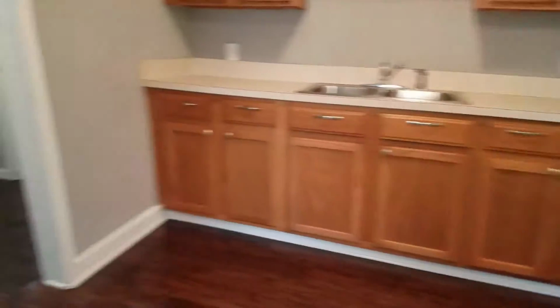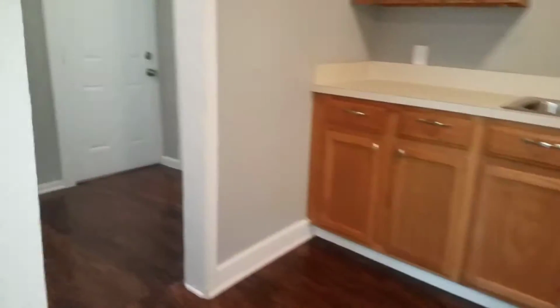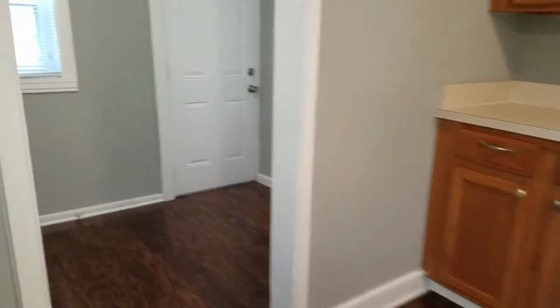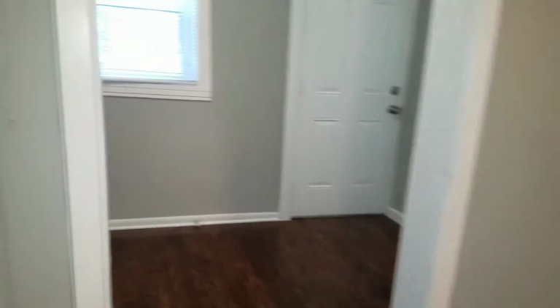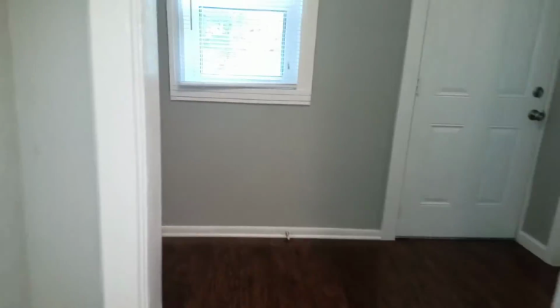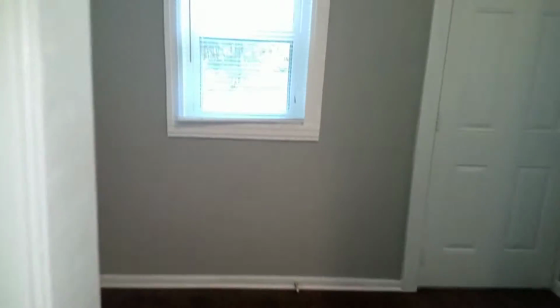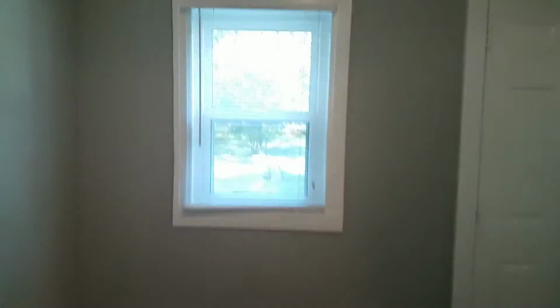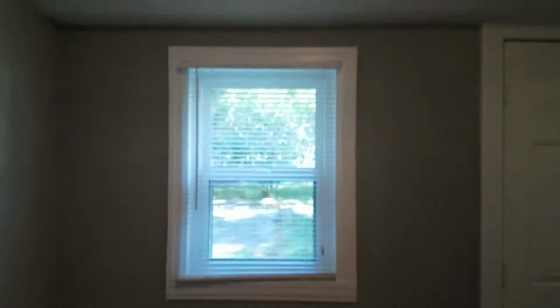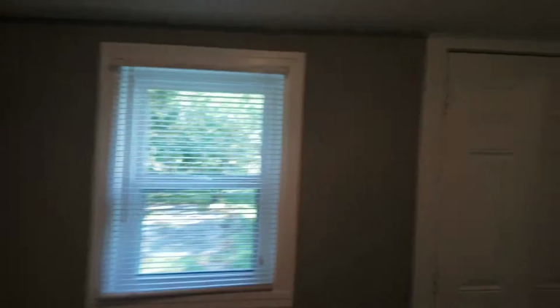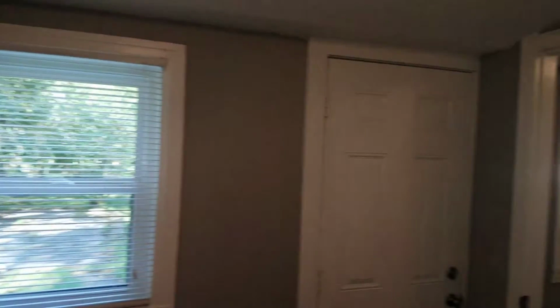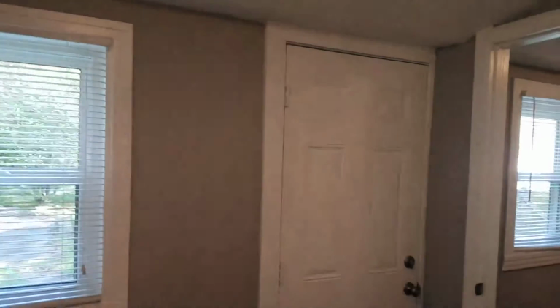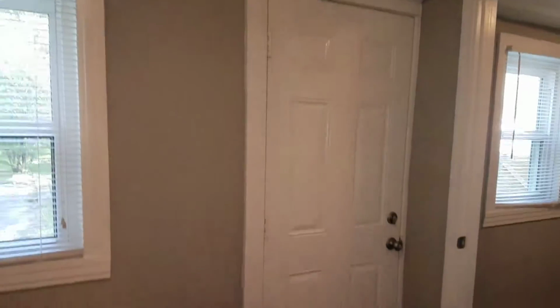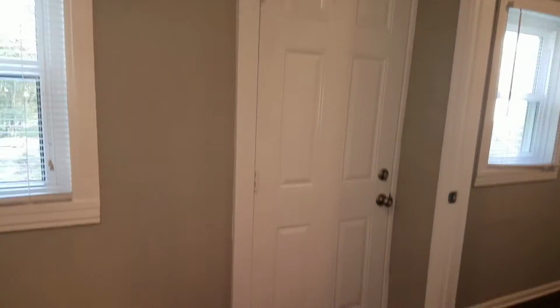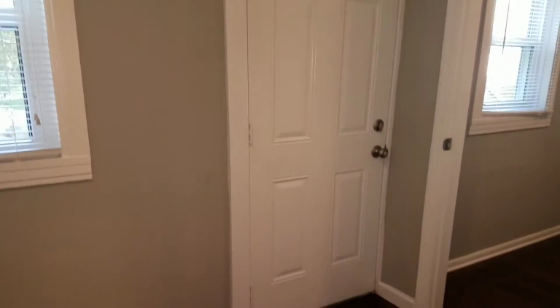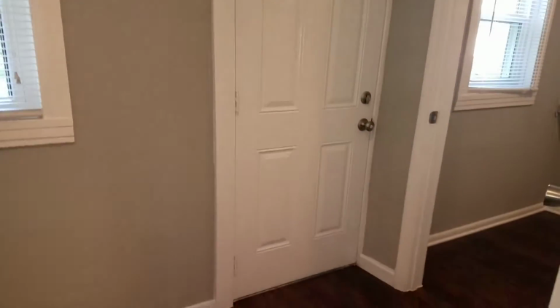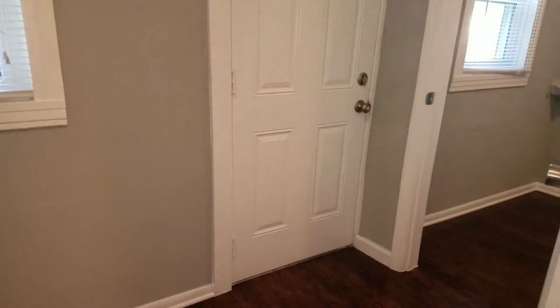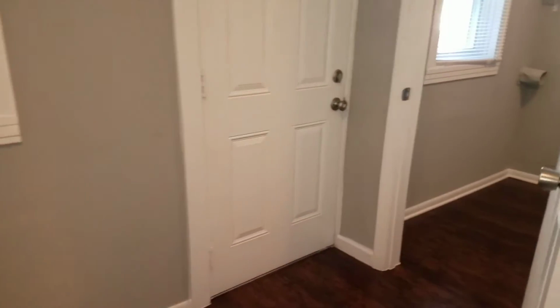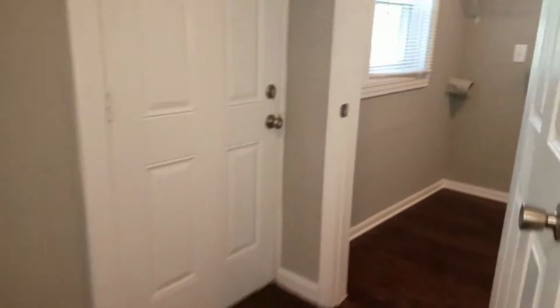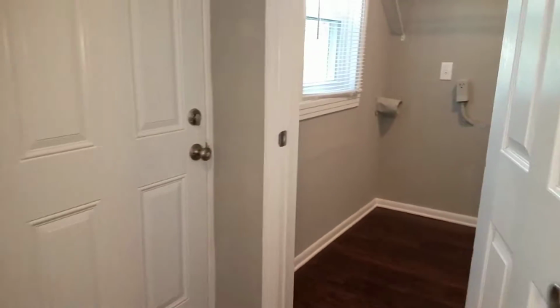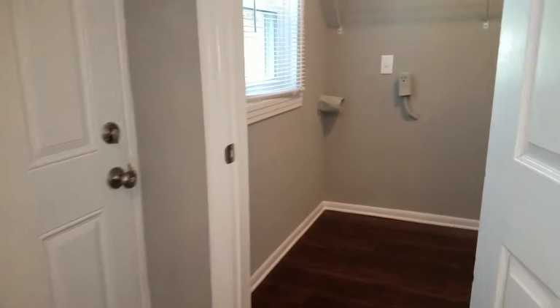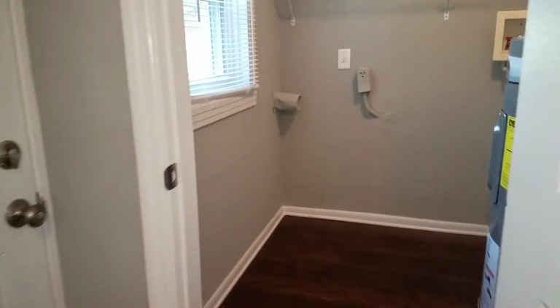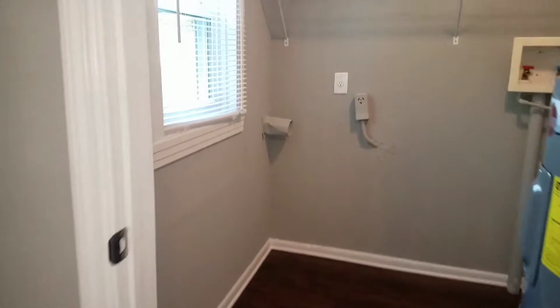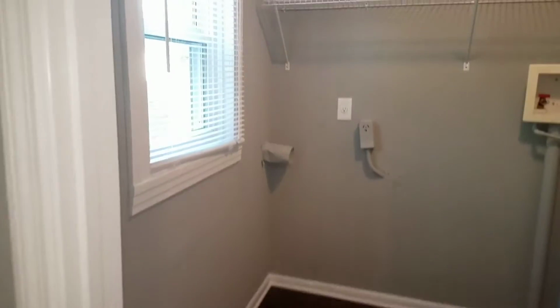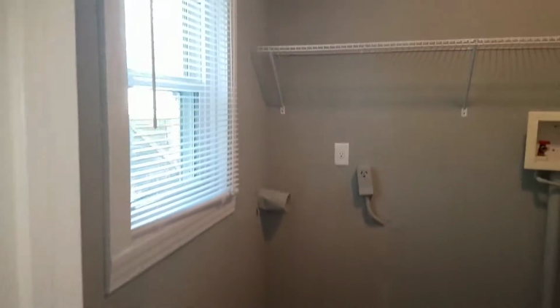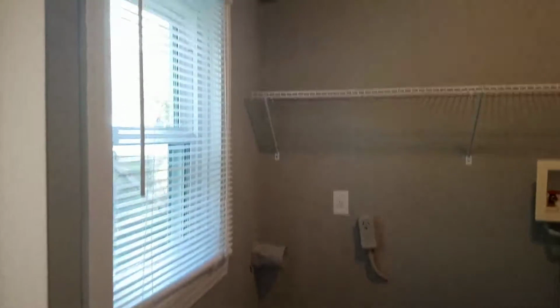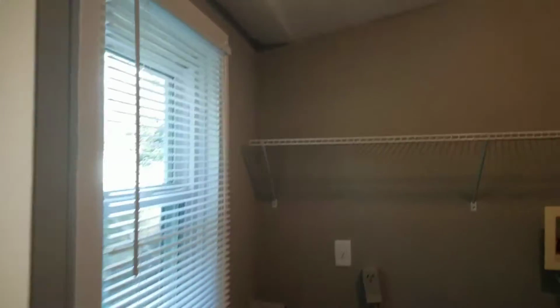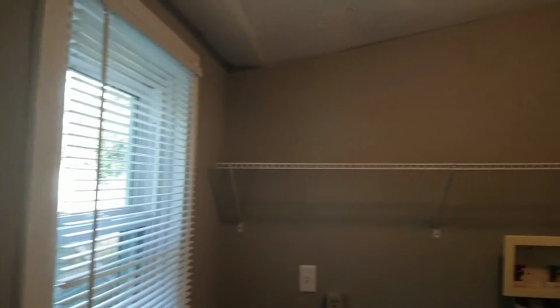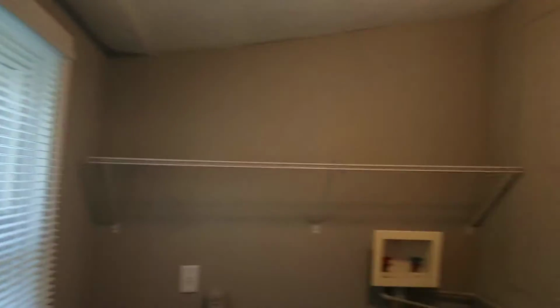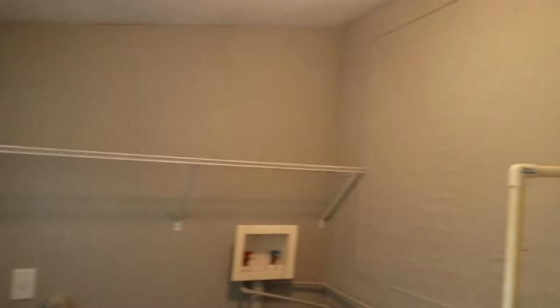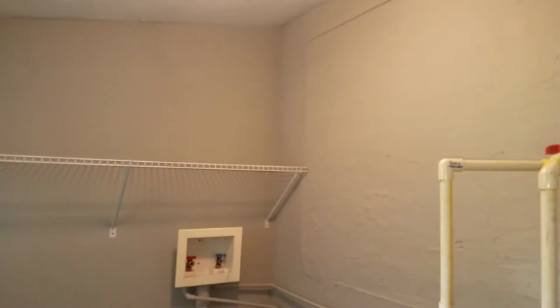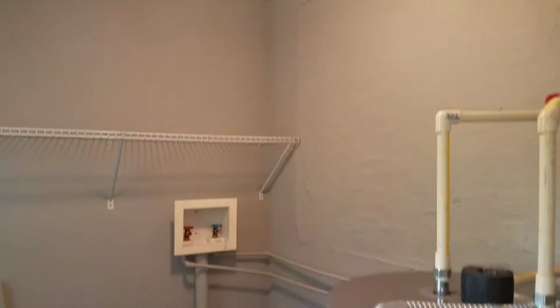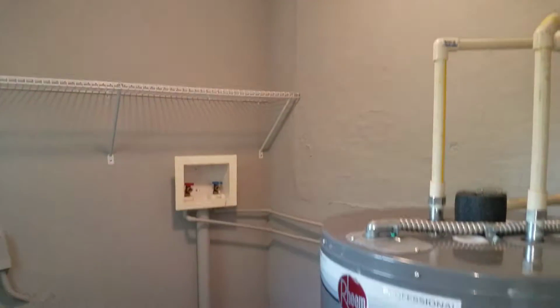Behind the kitchen you have access to your backyard as well as your utility room with washer/dryer connection and water heater.